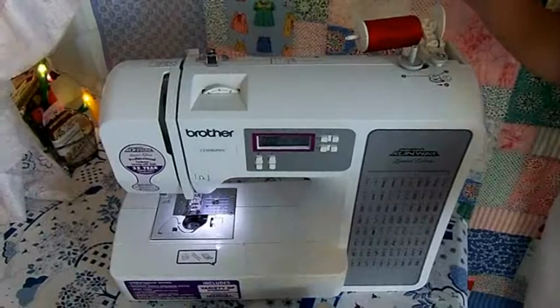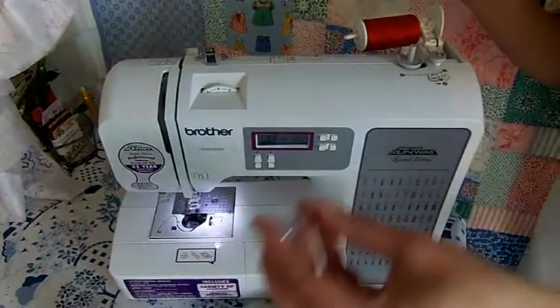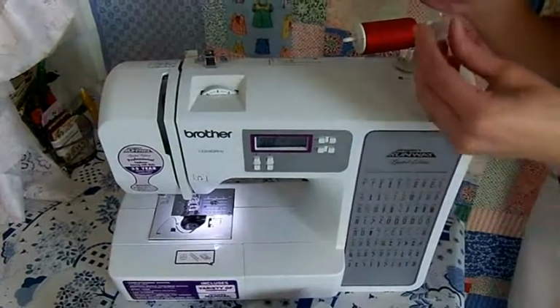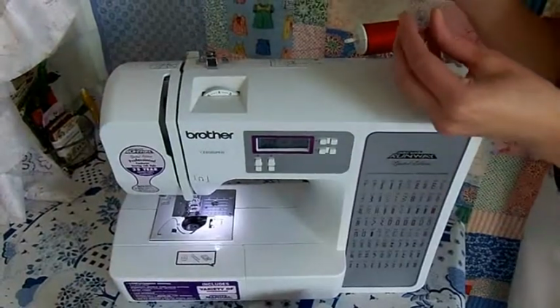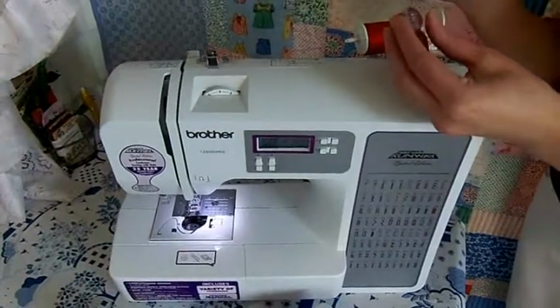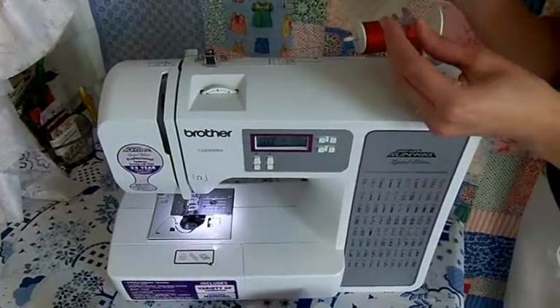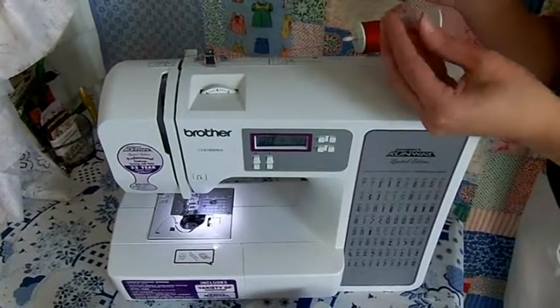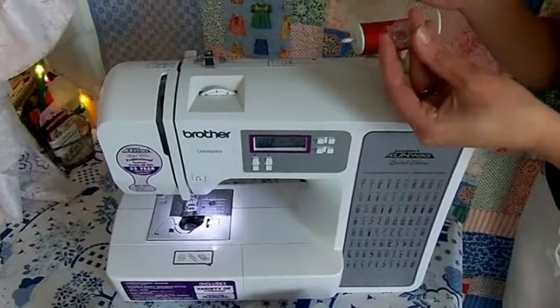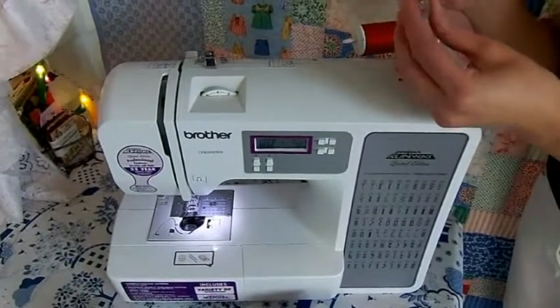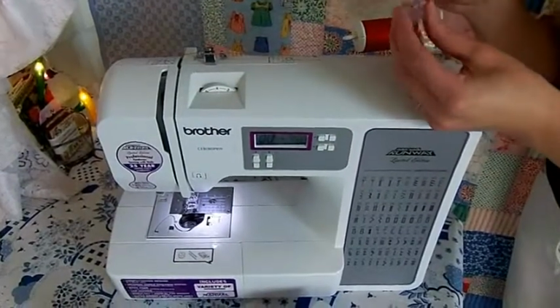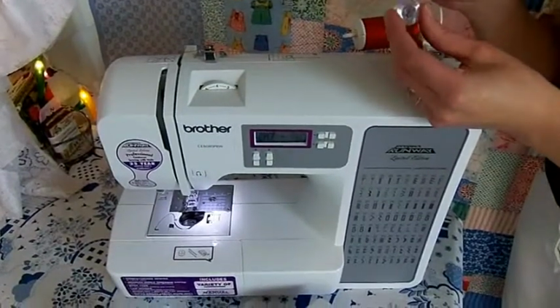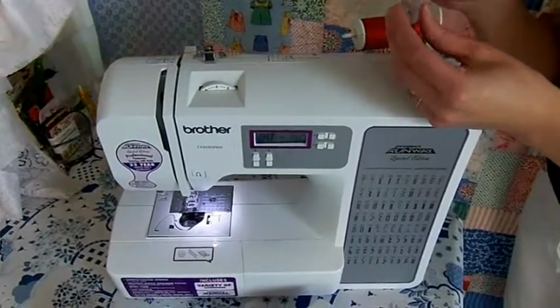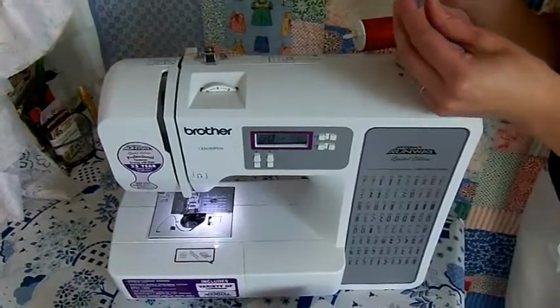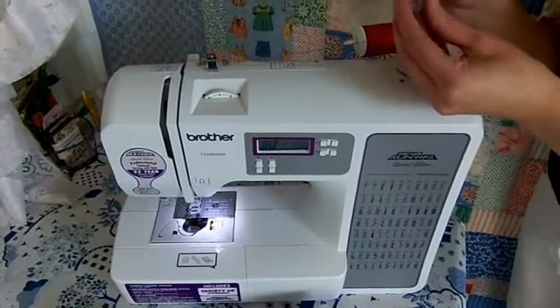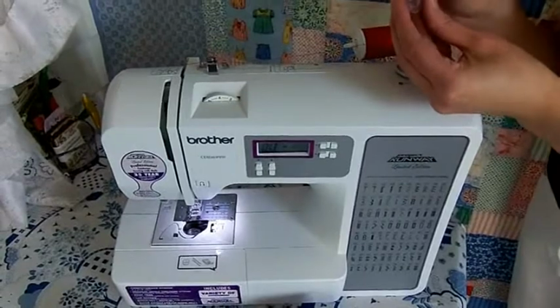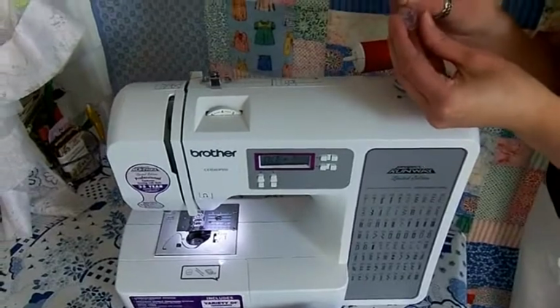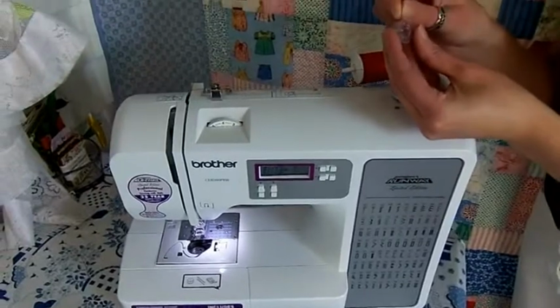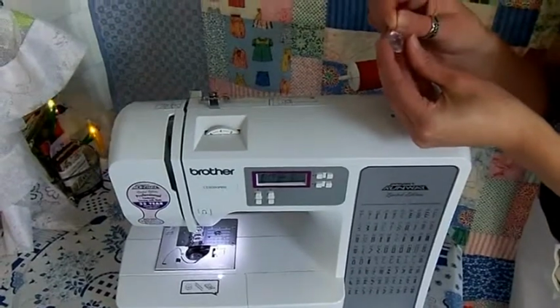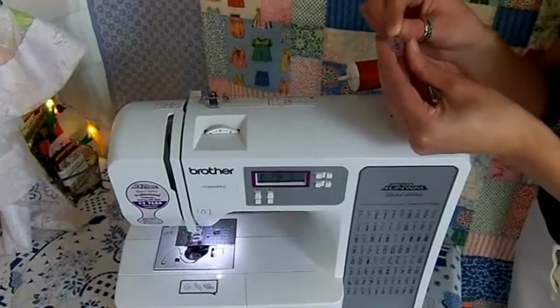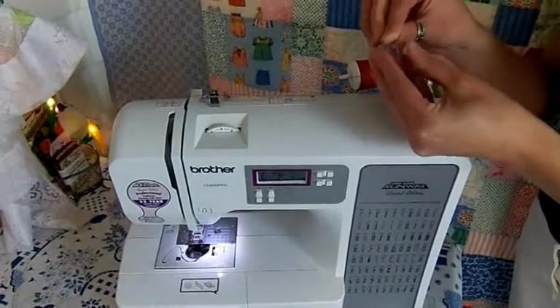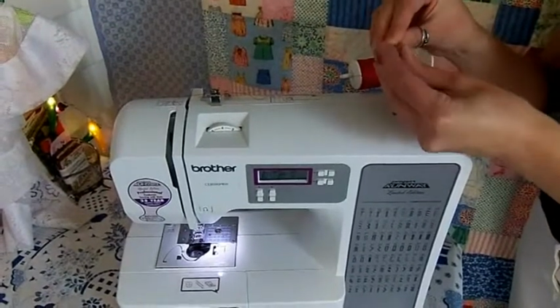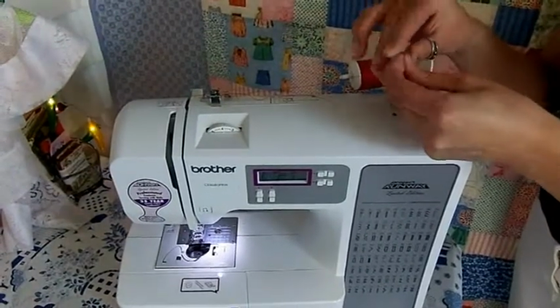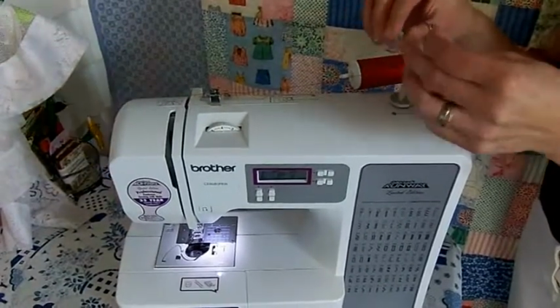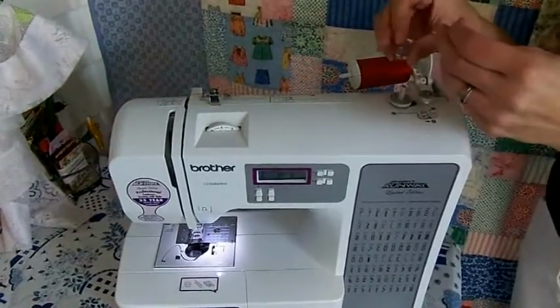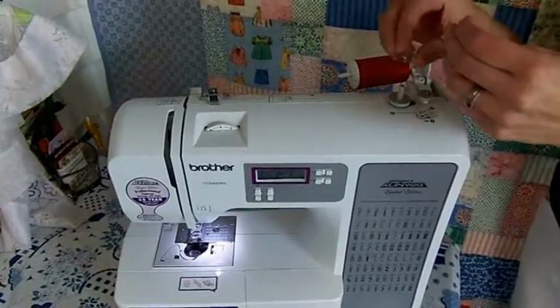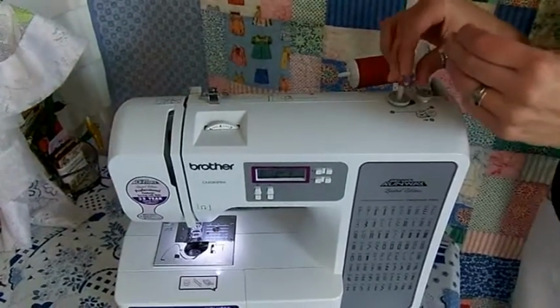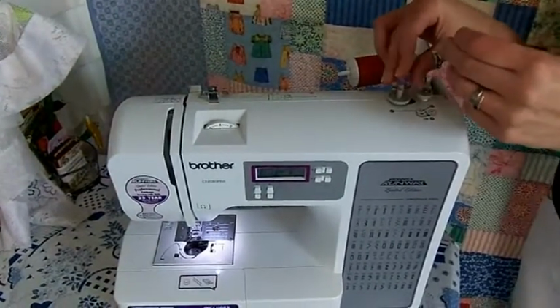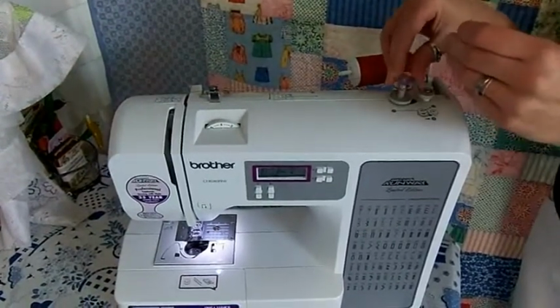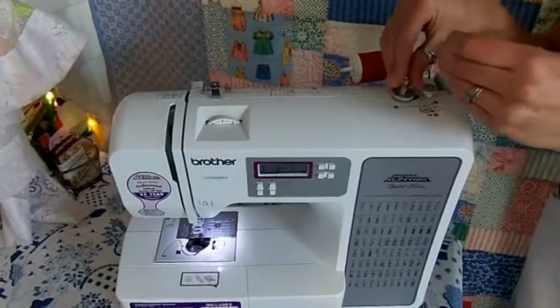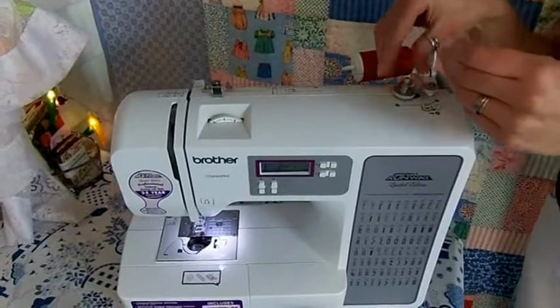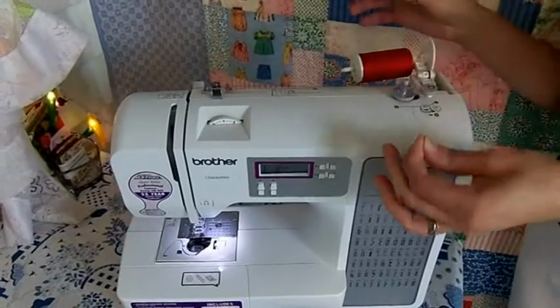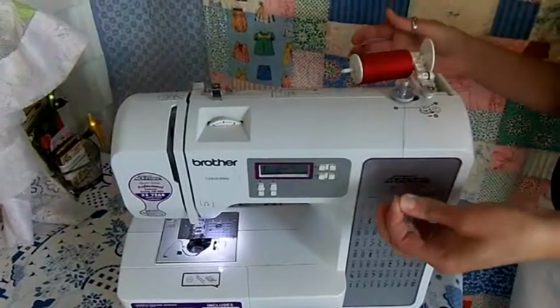Now, insert the tail of your thread into a hole in the bobbin. It's important that the thread goes from the inside out. Now, place your bobbin on the bobbin winder.